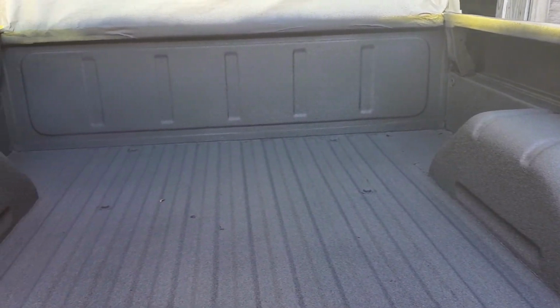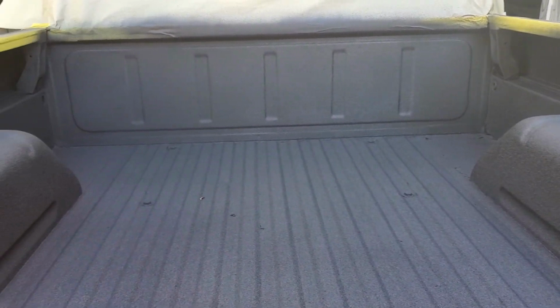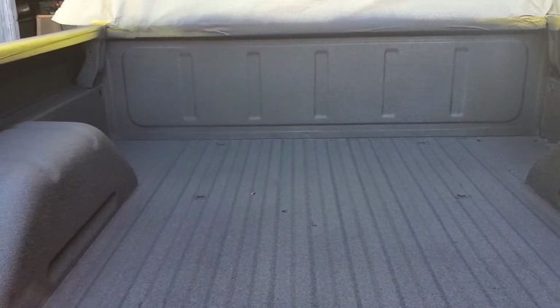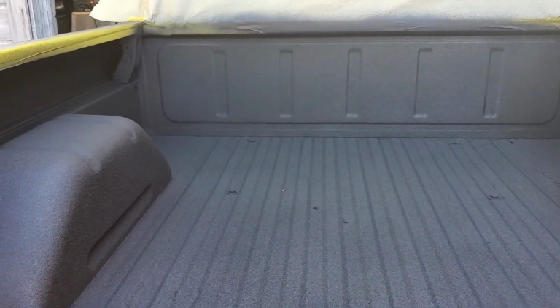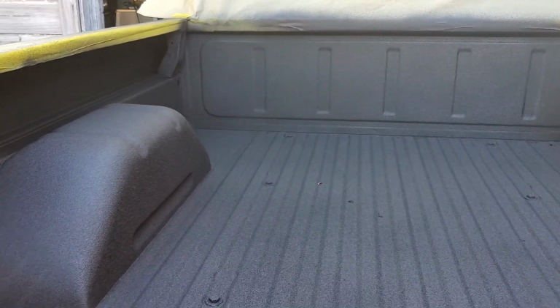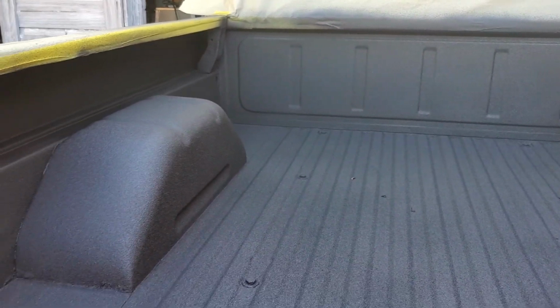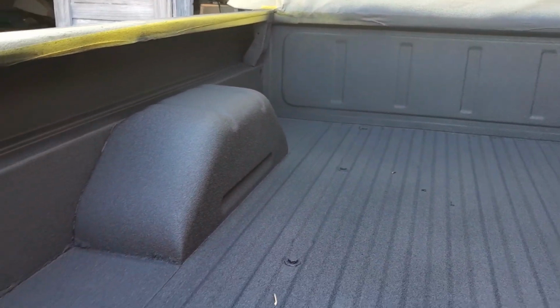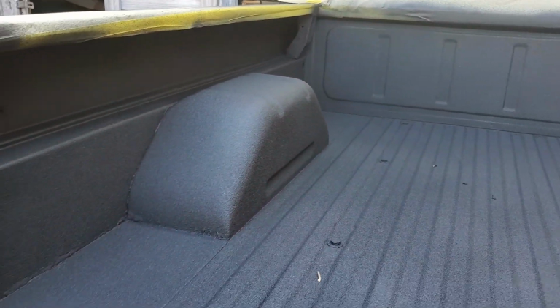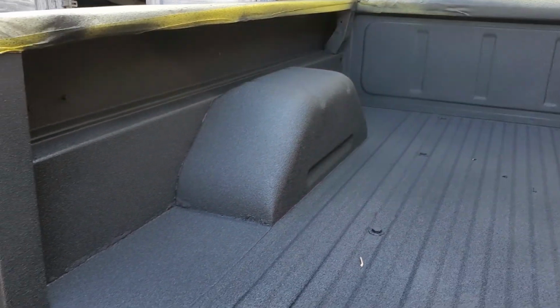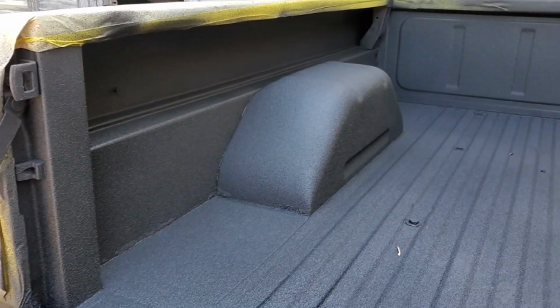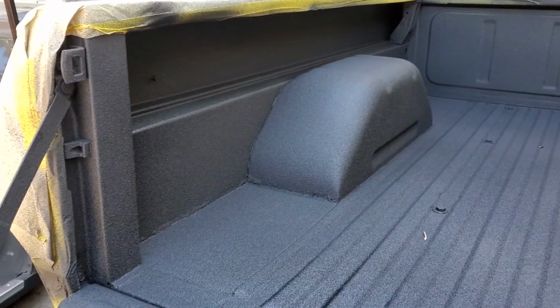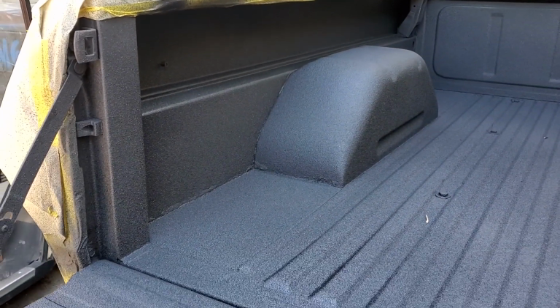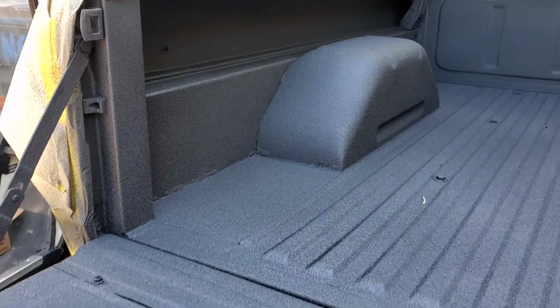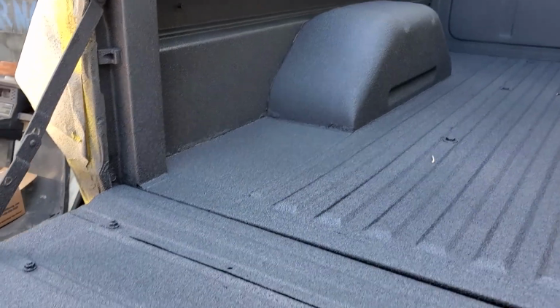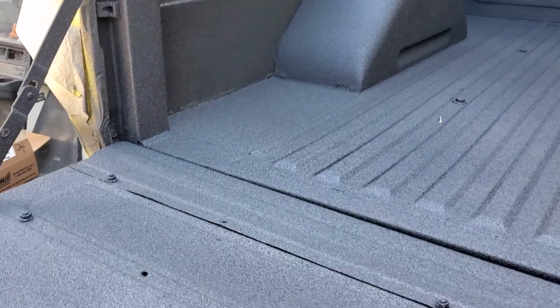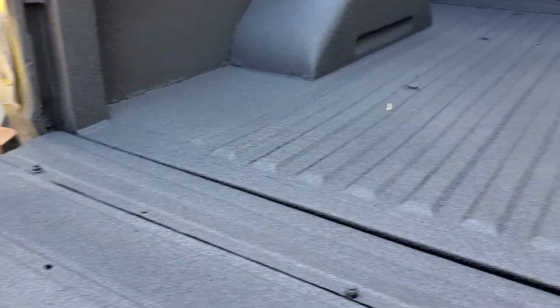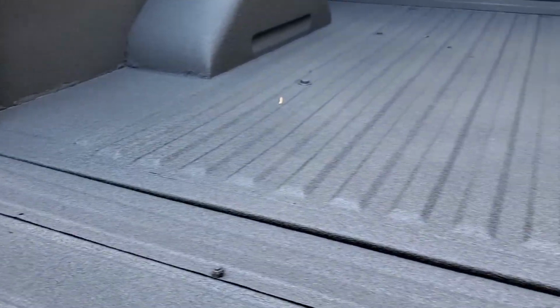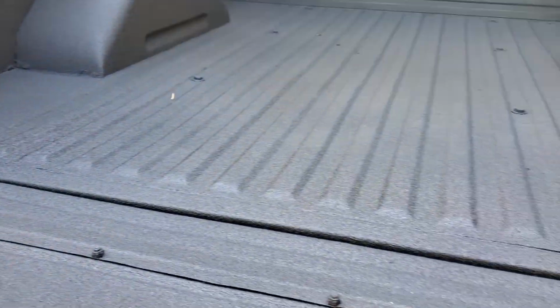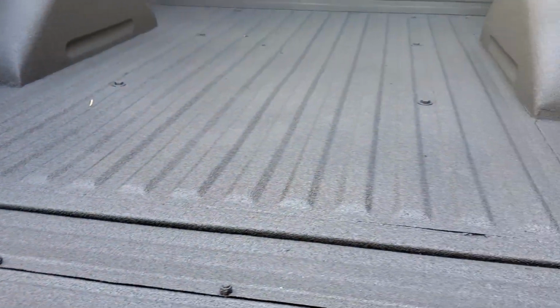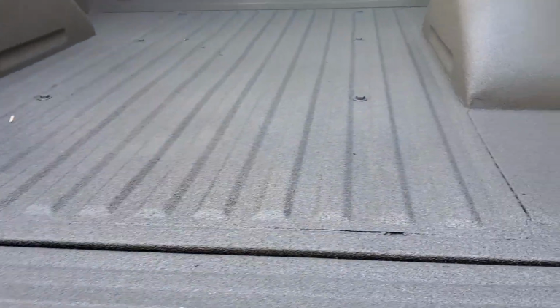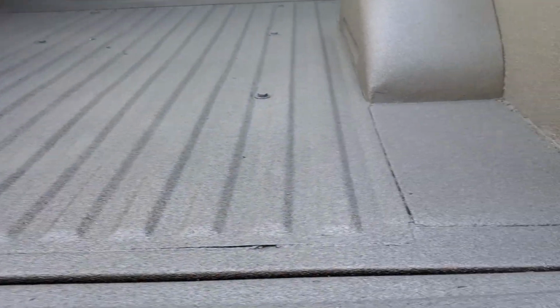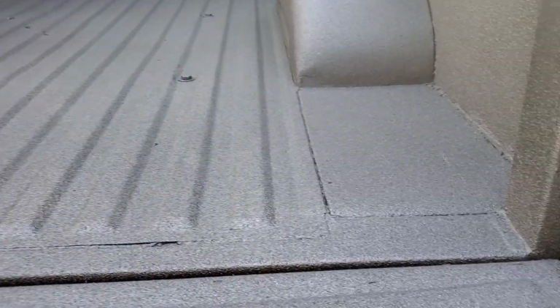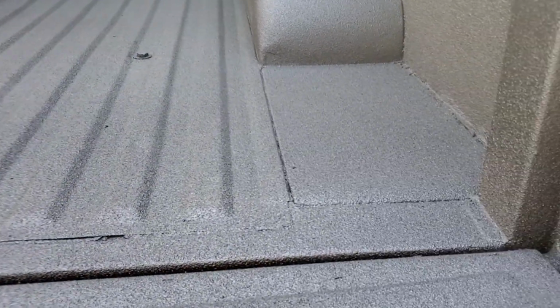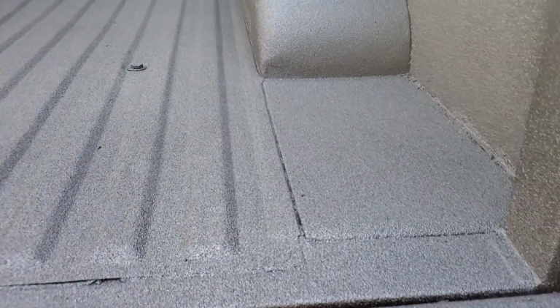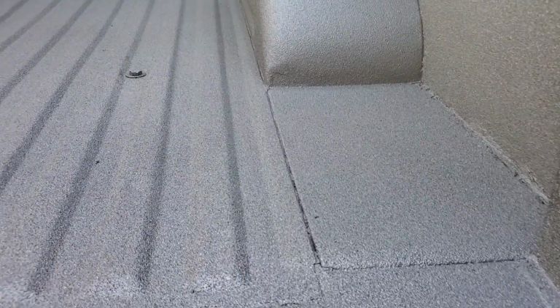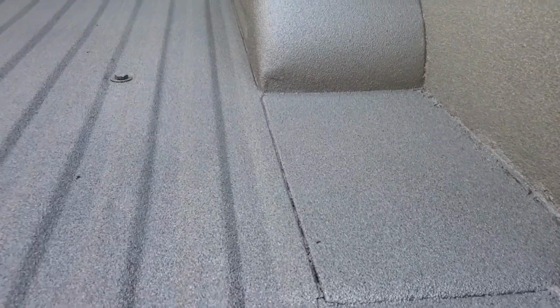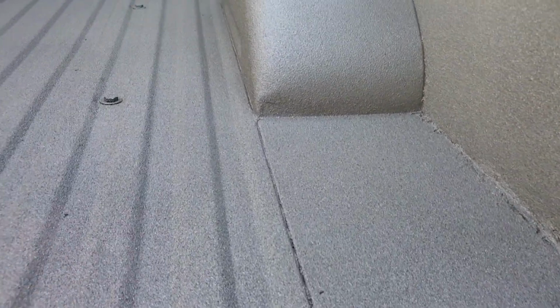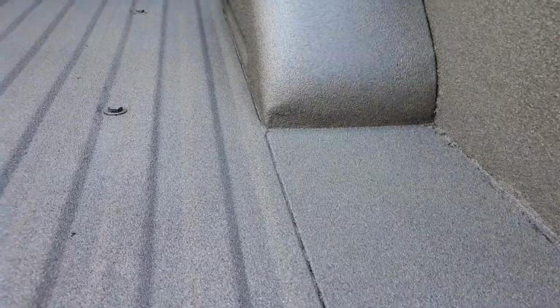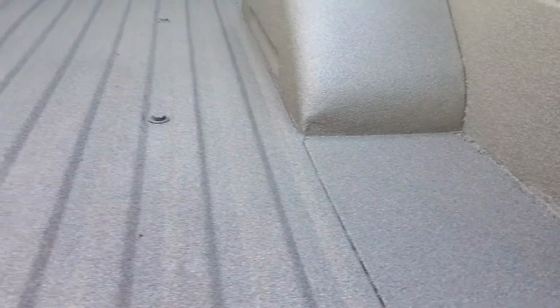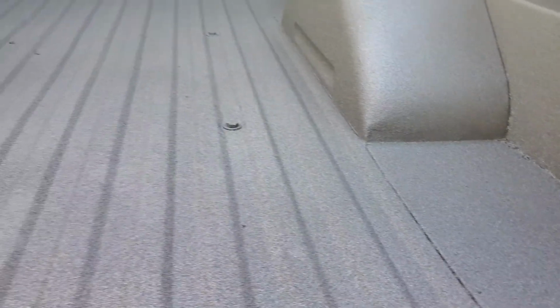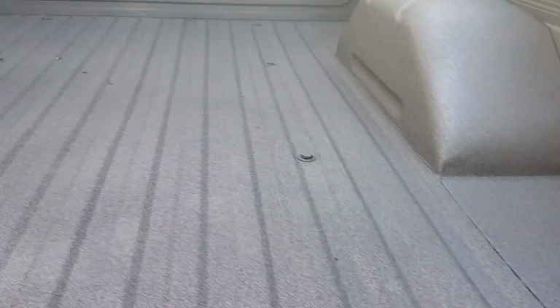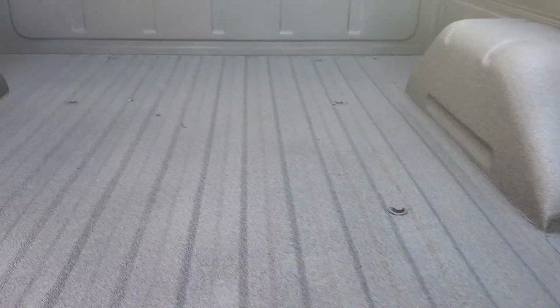I've got about four bottles in here of that stuff, the Raptor liner, just to get a nice thick coat to seal every part of this bed.